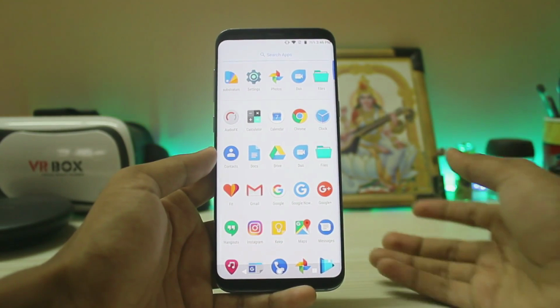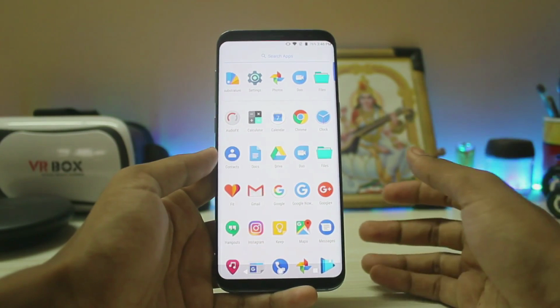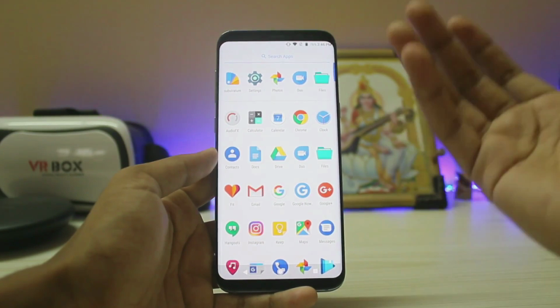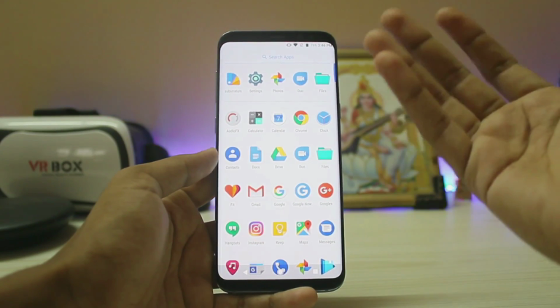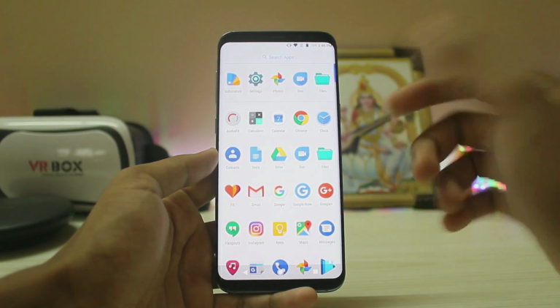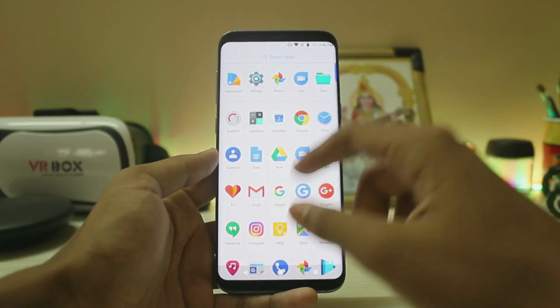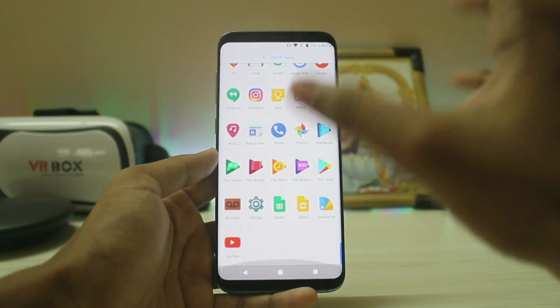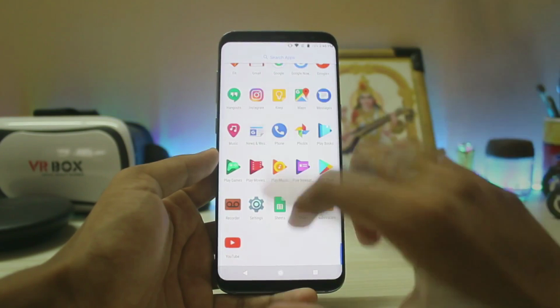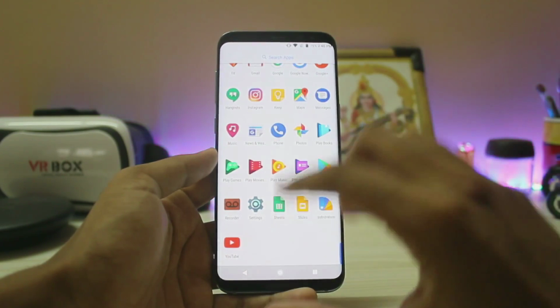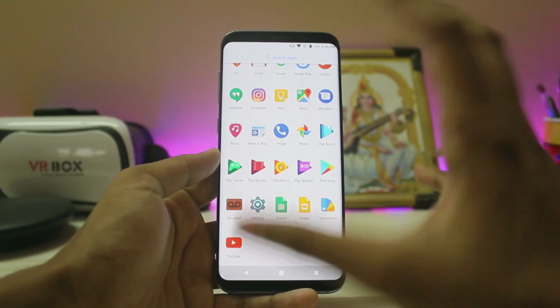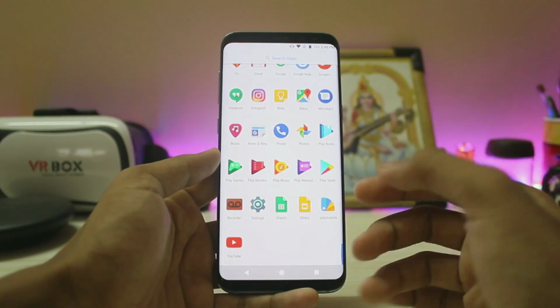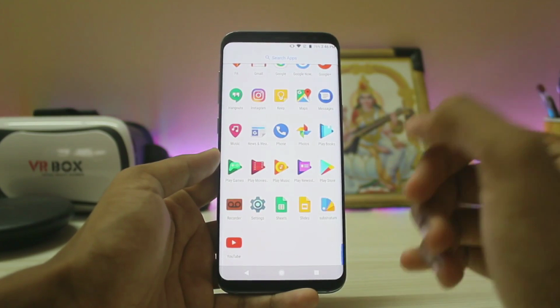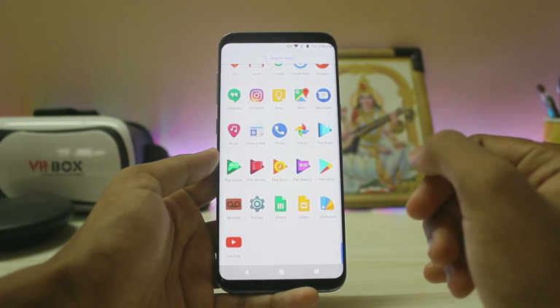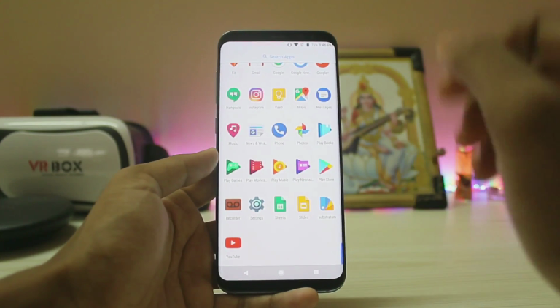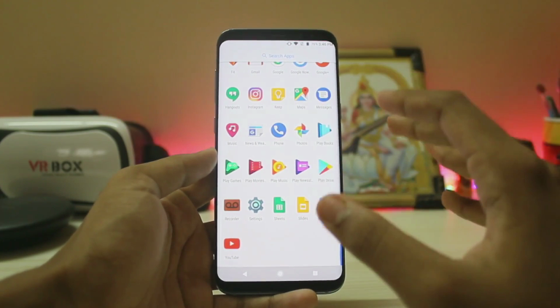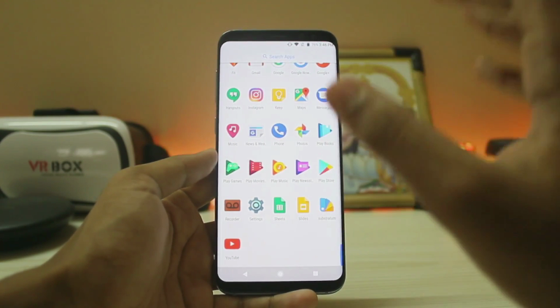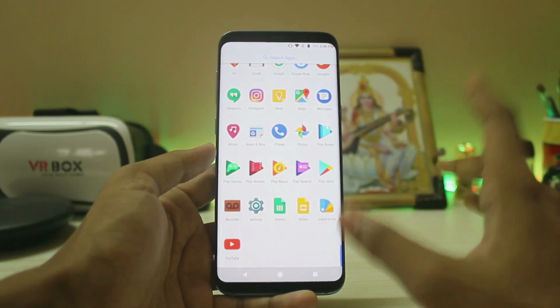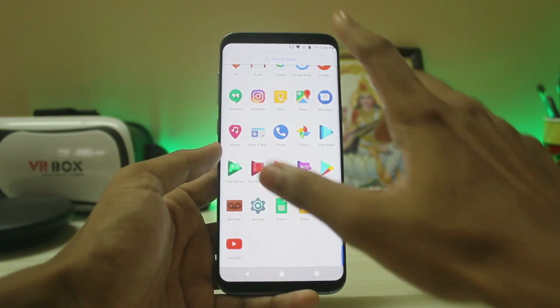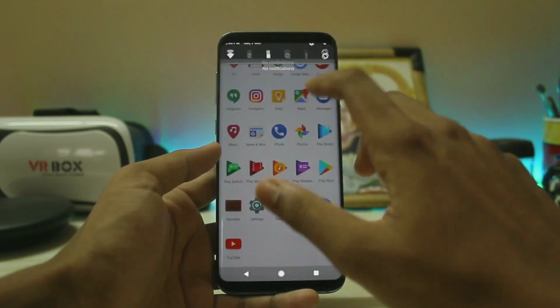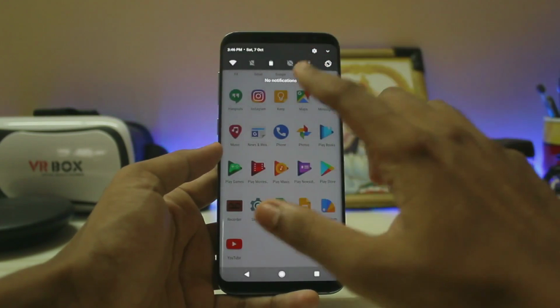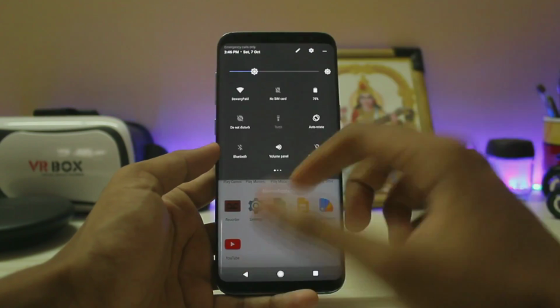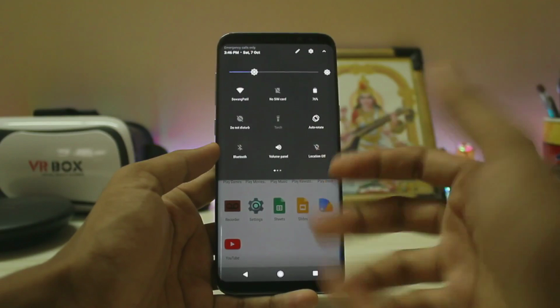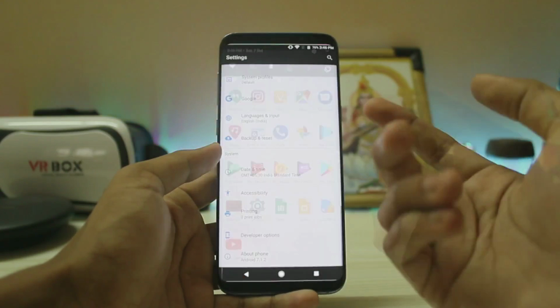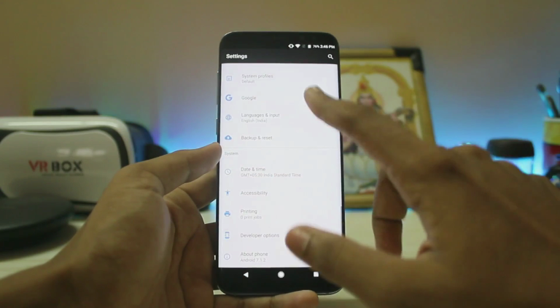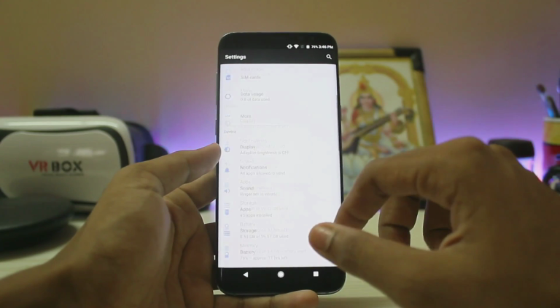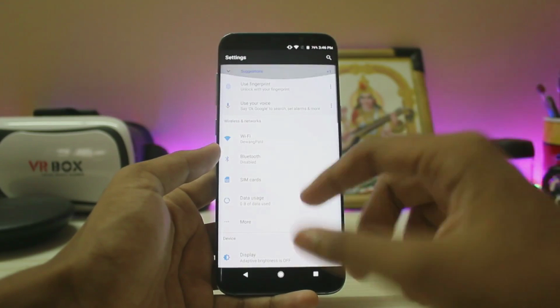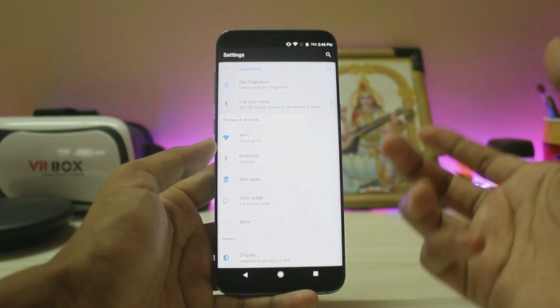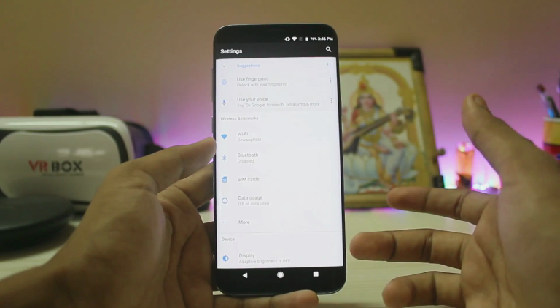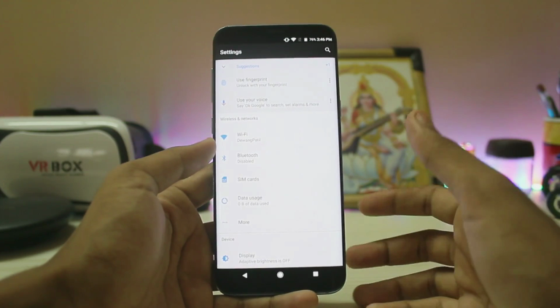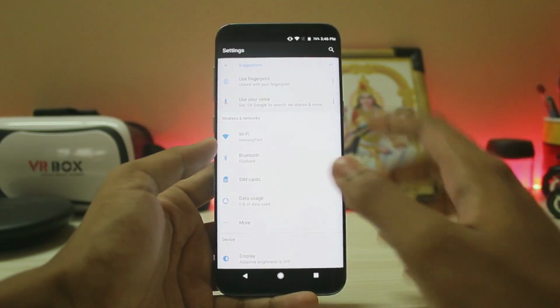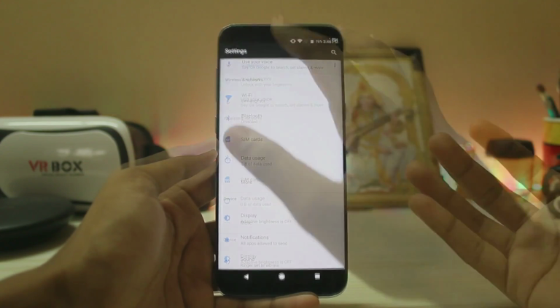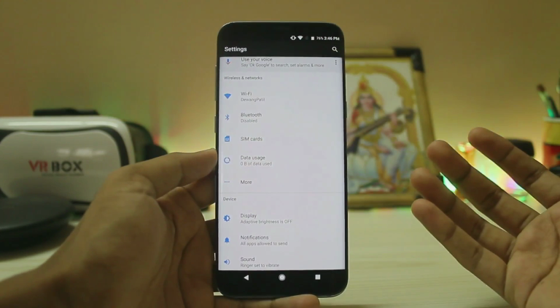I have installed full GApps, that's why we're seeing all of the apps. I also installed a Pixel theme with the help of Substratum, just to check whether OMS is working or not — and yes, it fully works. Everything is looking like the Pixel. Let's take a look at the settings.